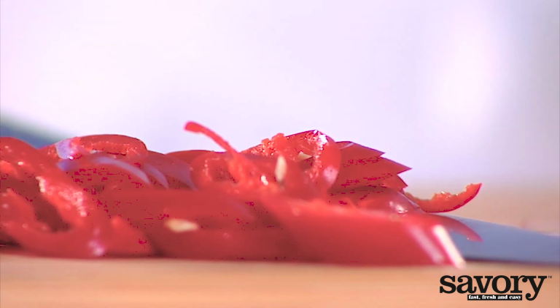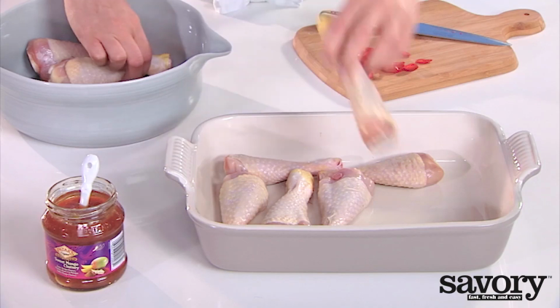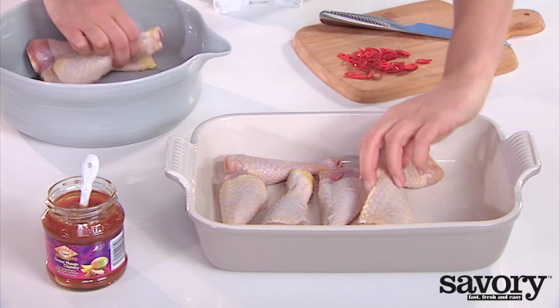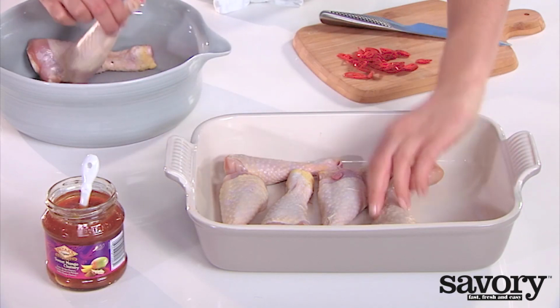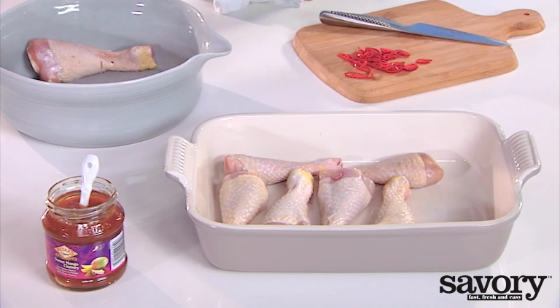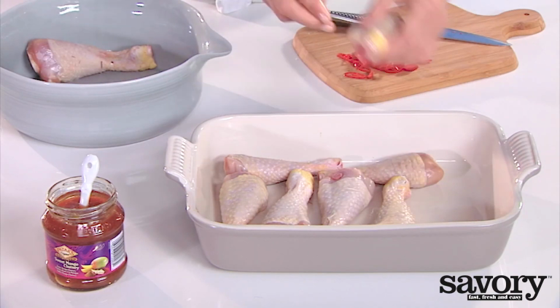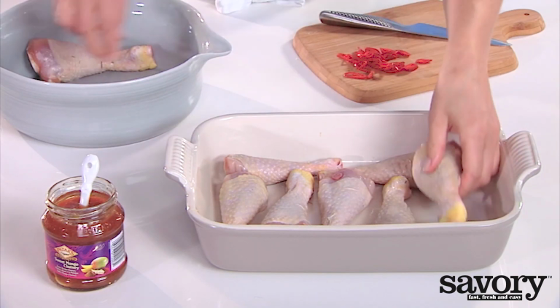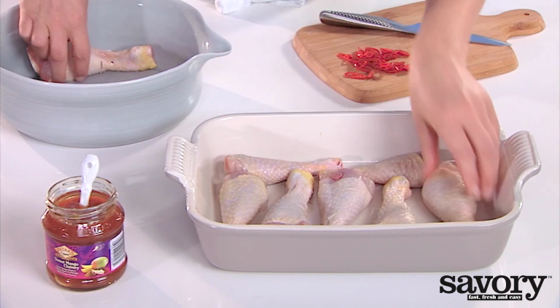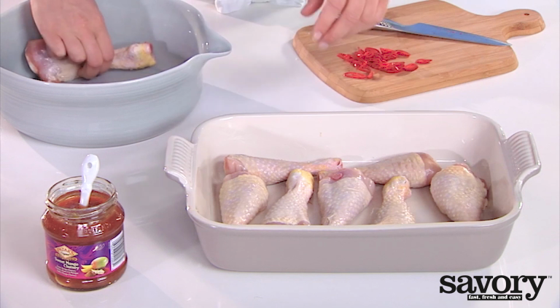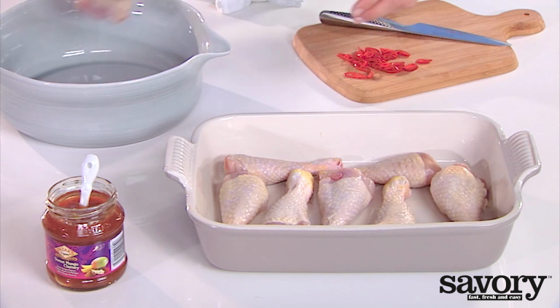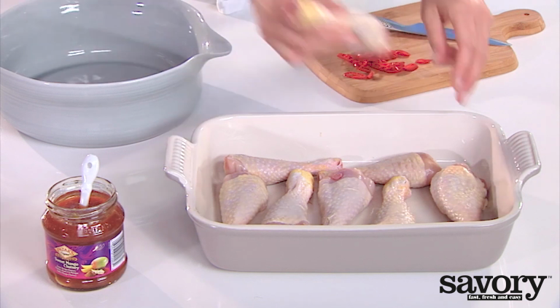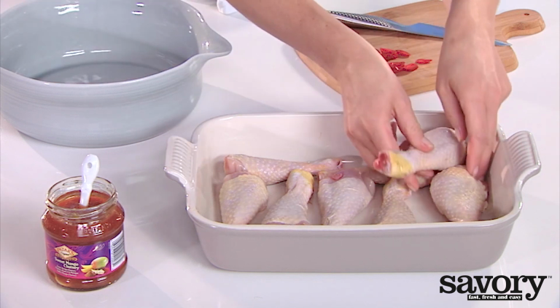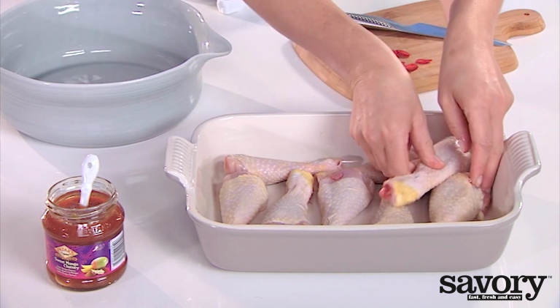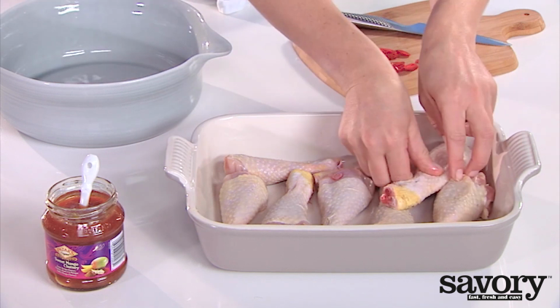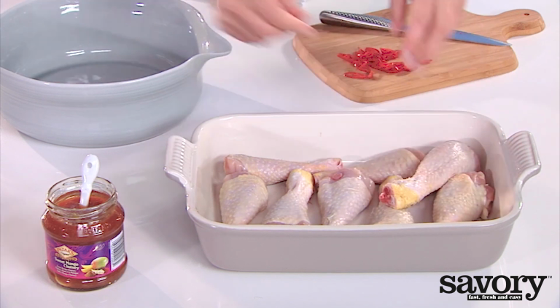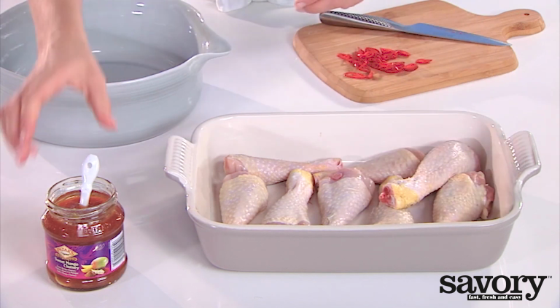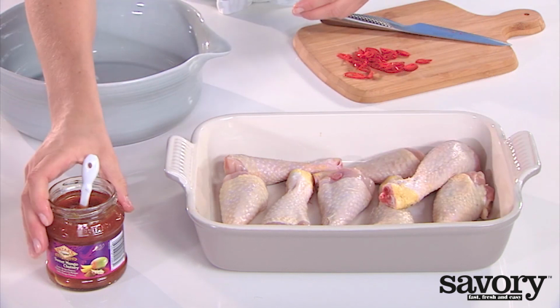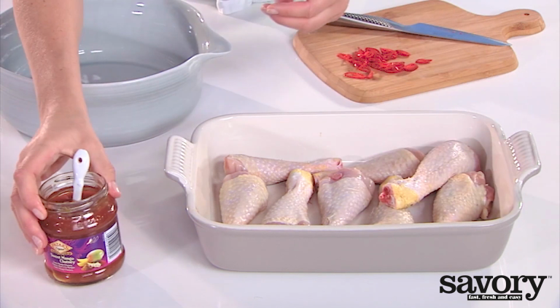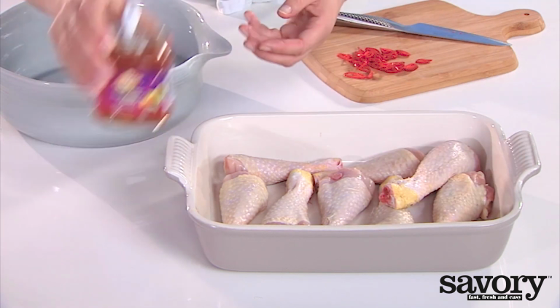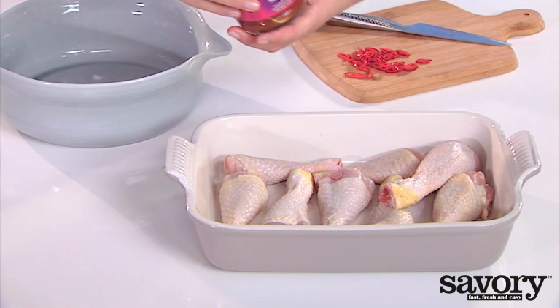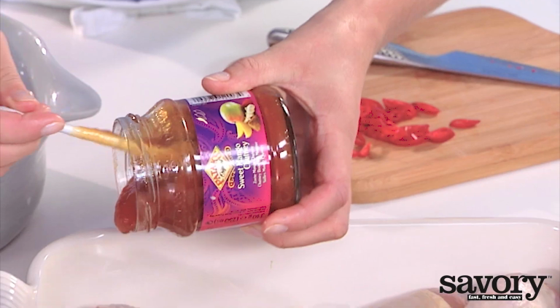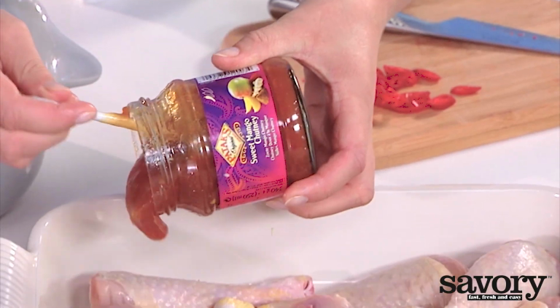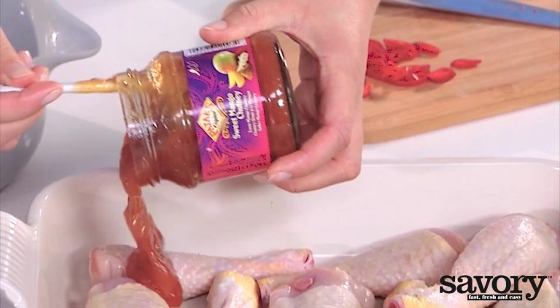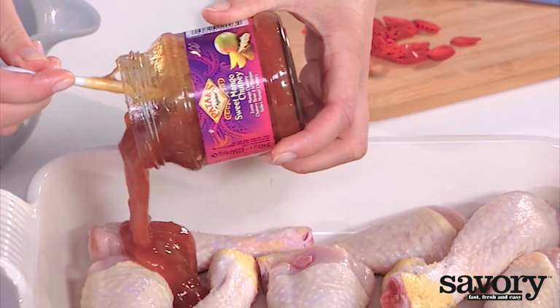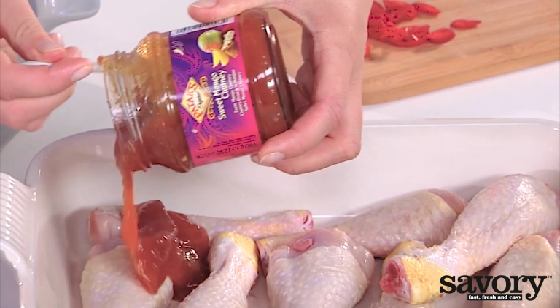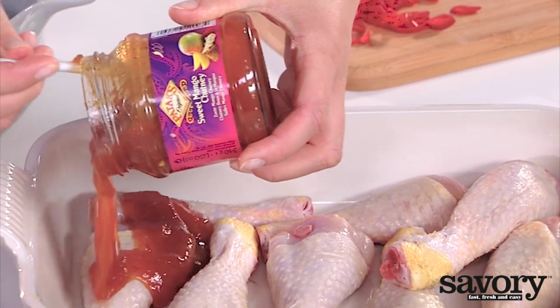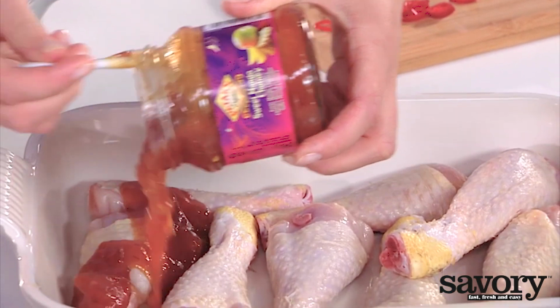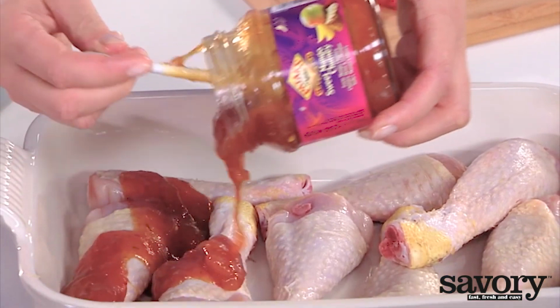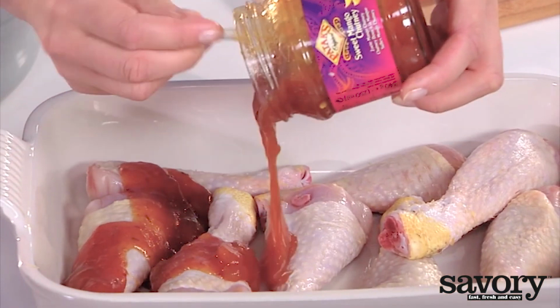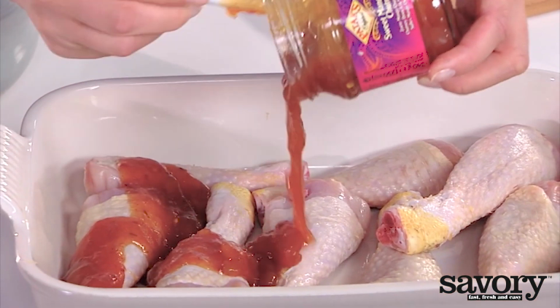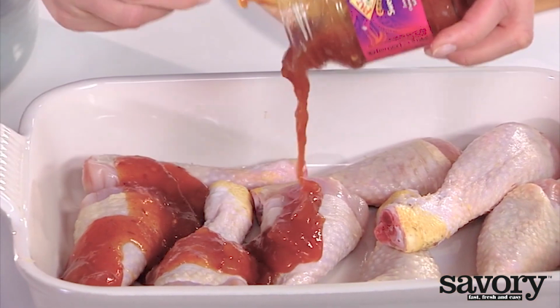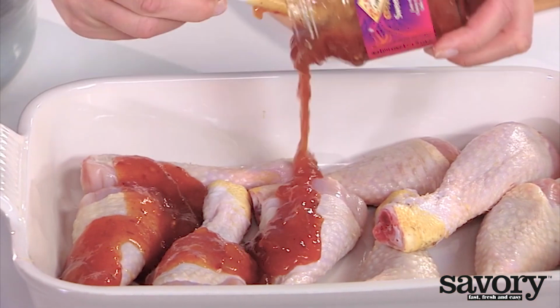Place the drumsticks in a 9 by 13 inch baking dish, and toss with the mango chutney and red pepper.